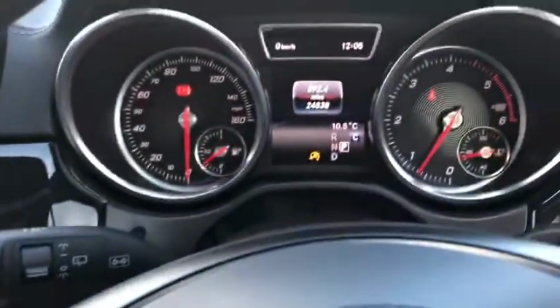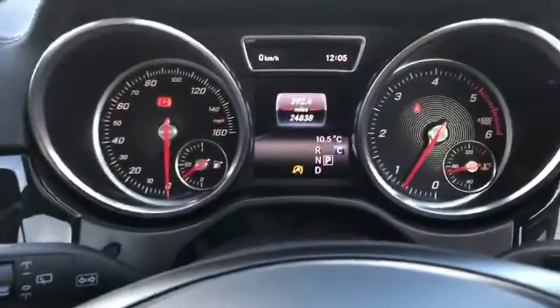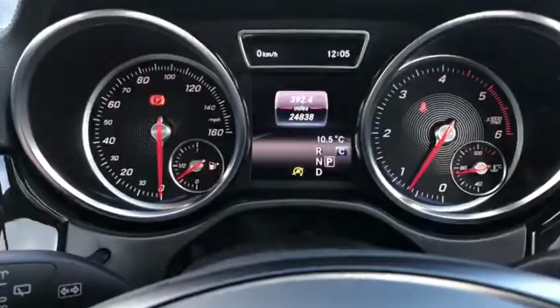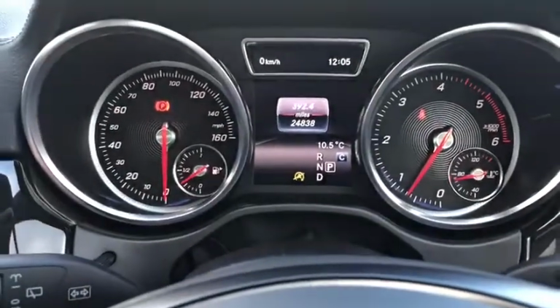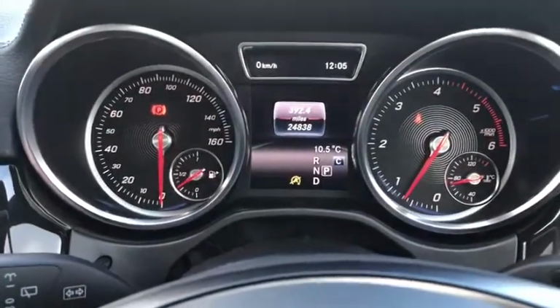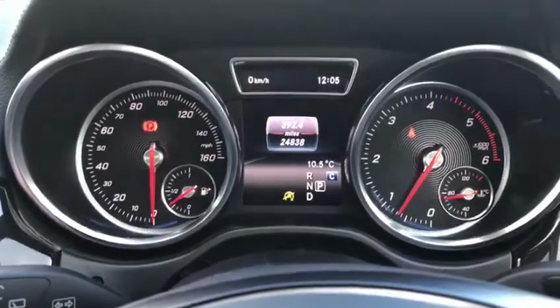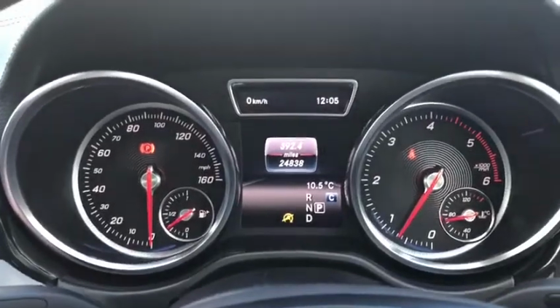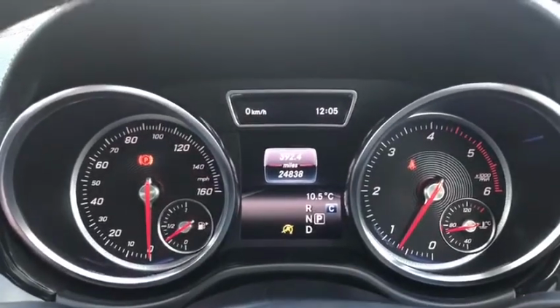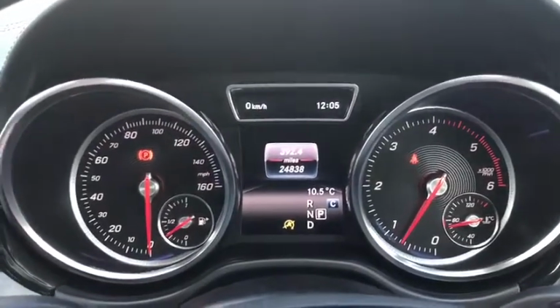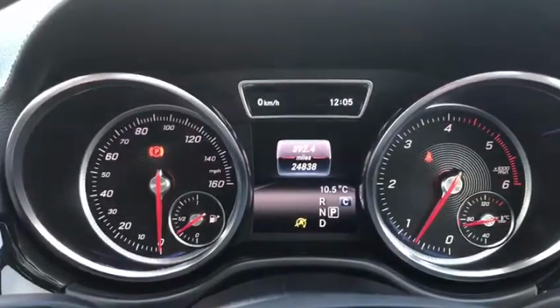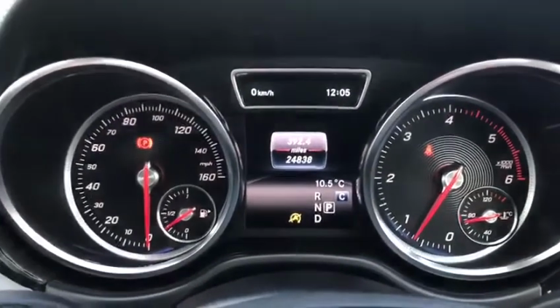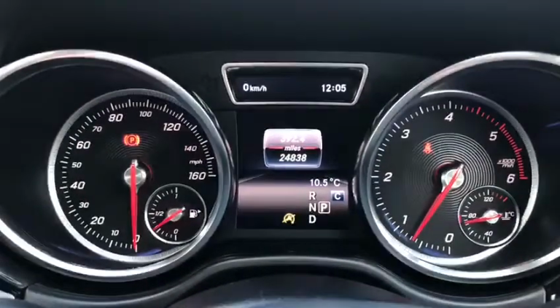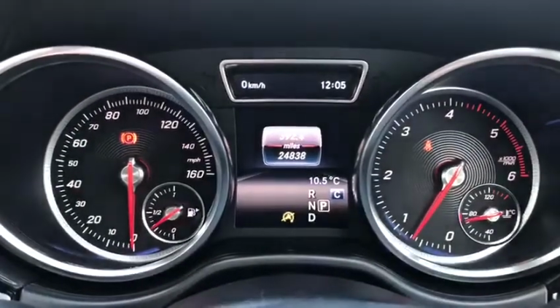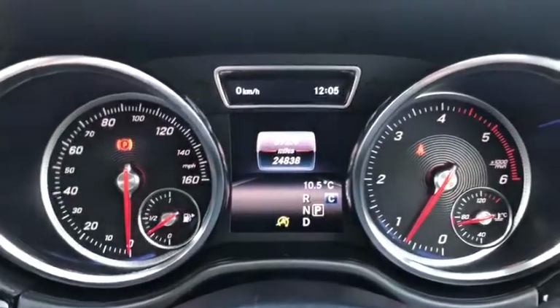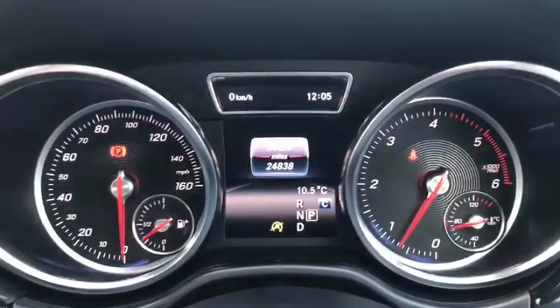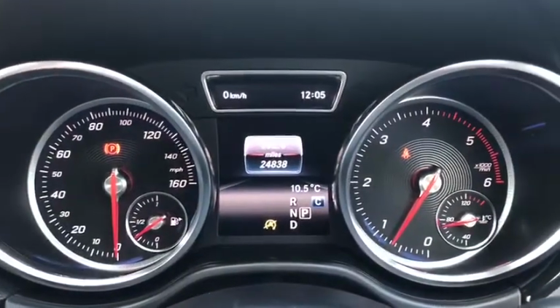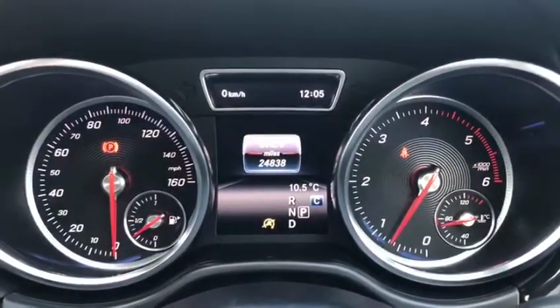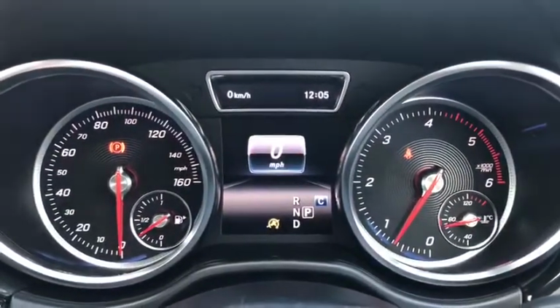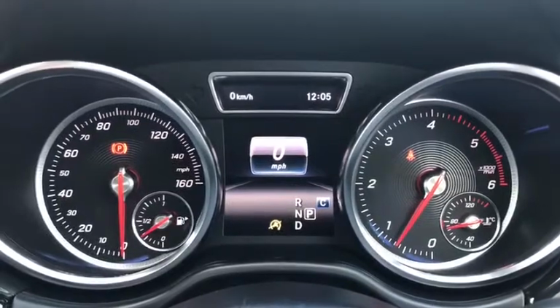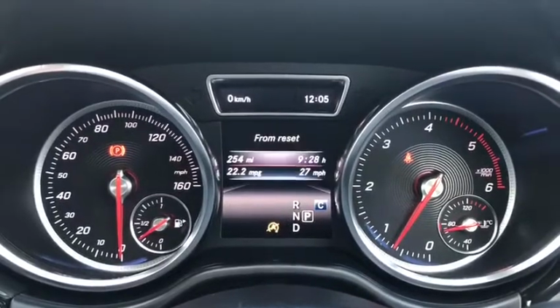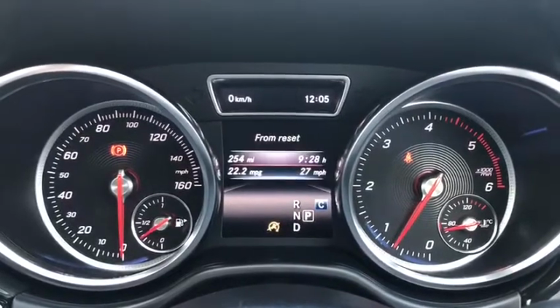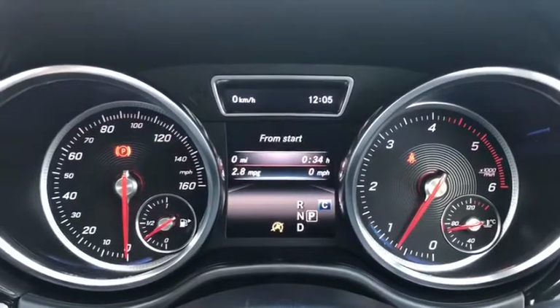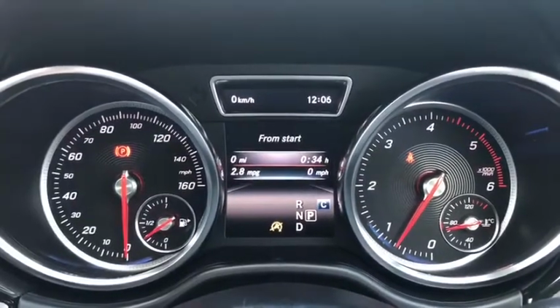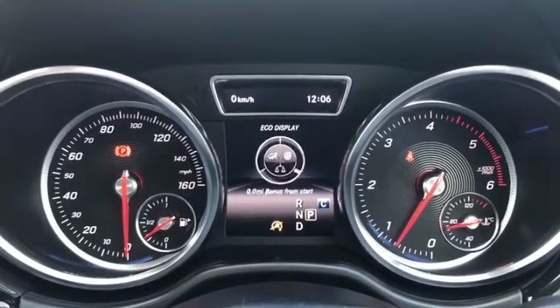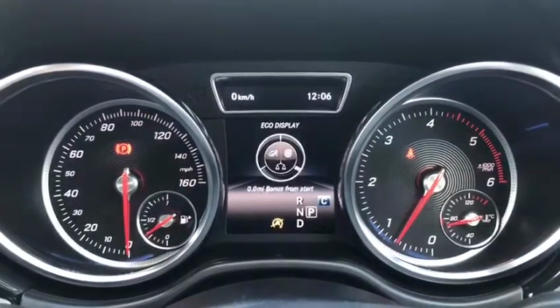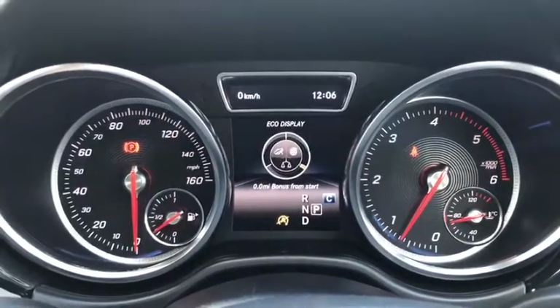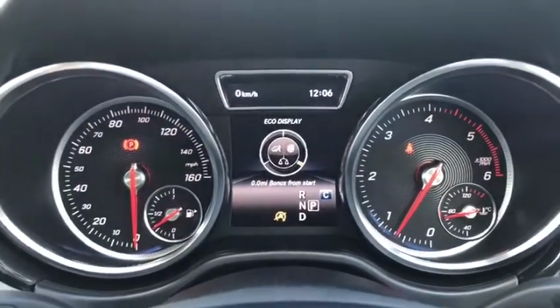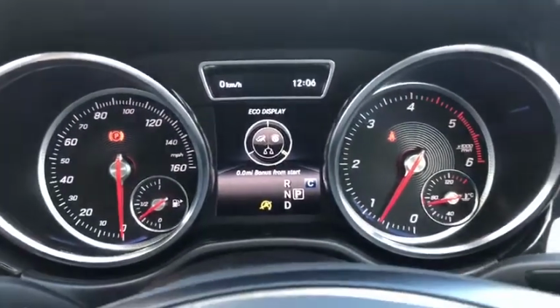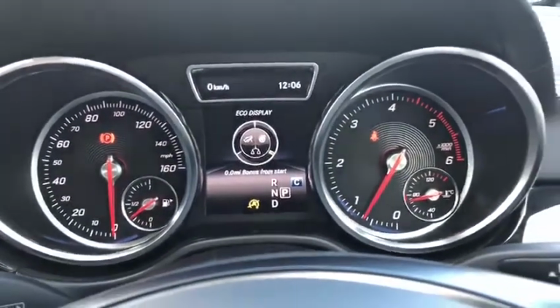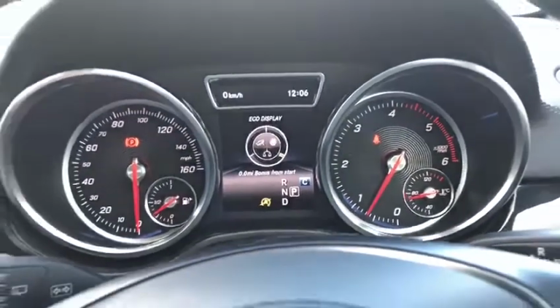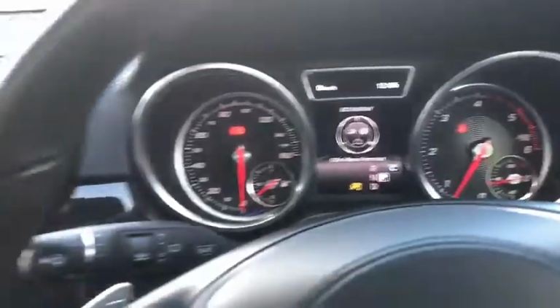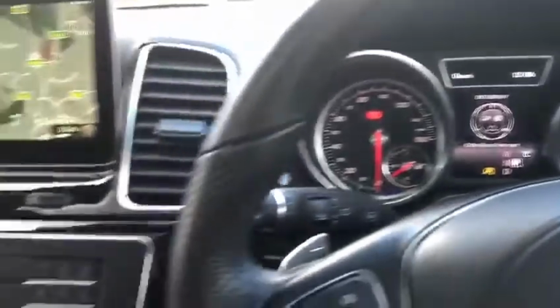Moving up to the dial setup, we've got a lovely amount of miles there — only 24,838. Also a very nice design. Using the left steering wheel control, start flicking through the different displays.